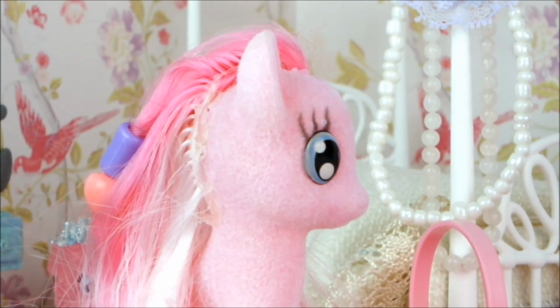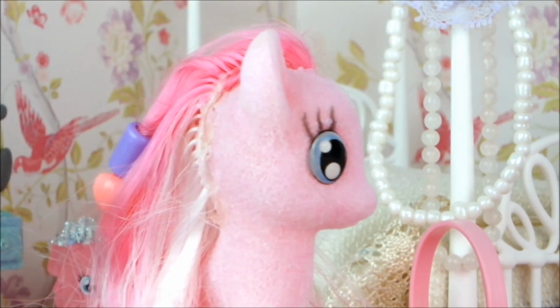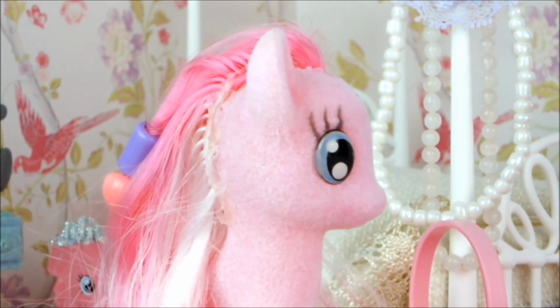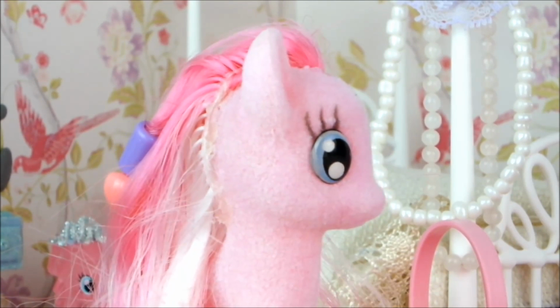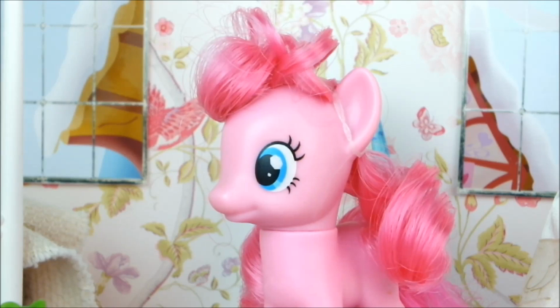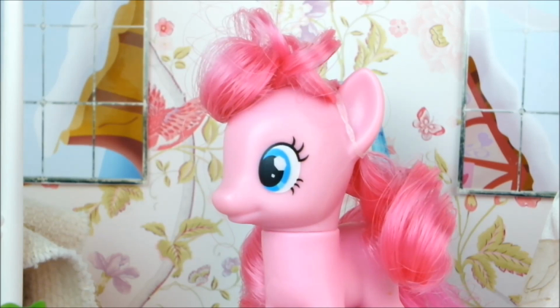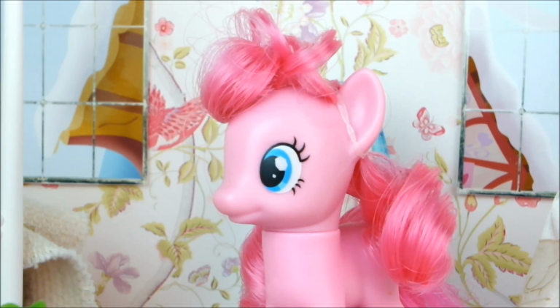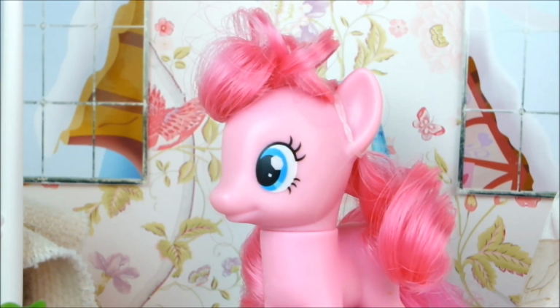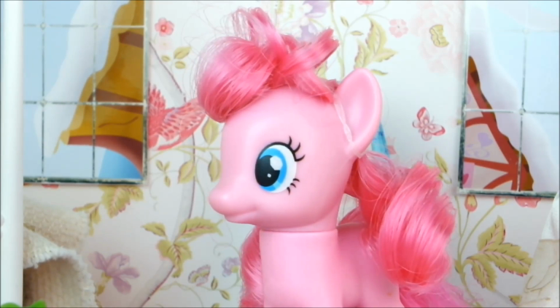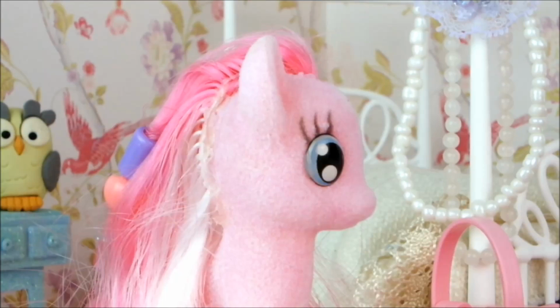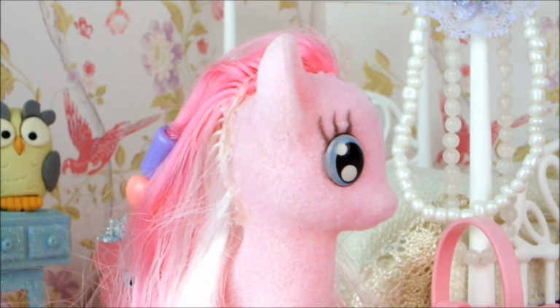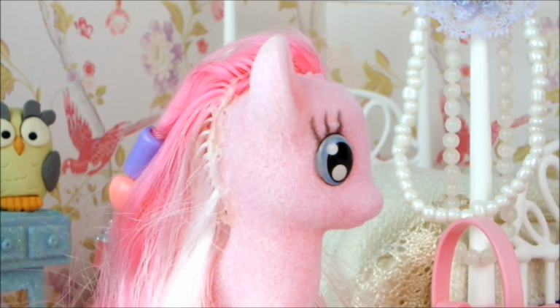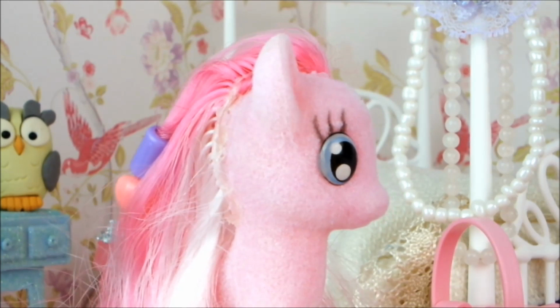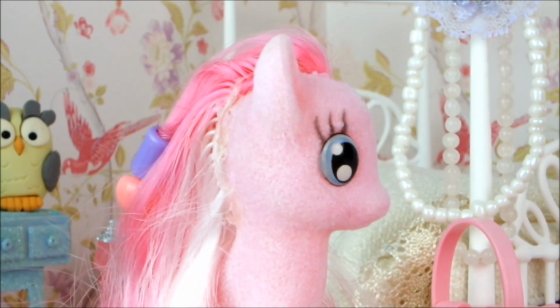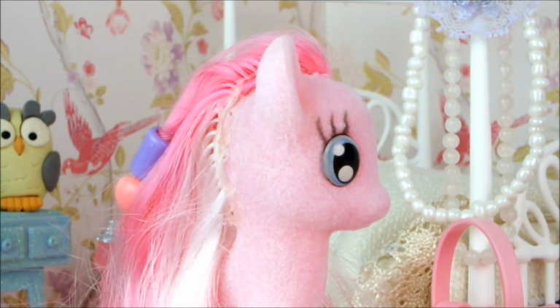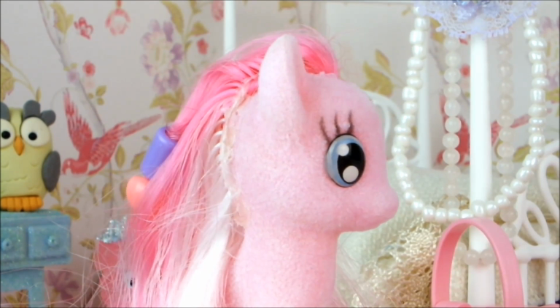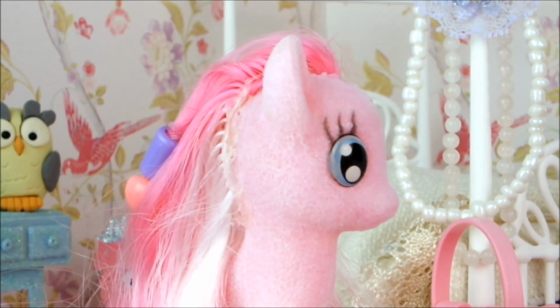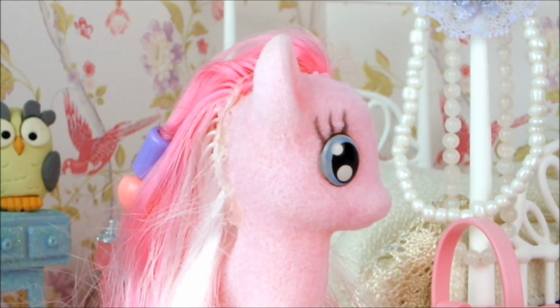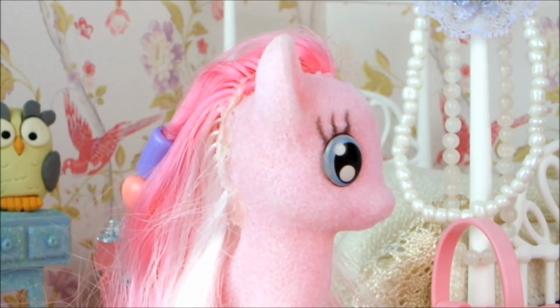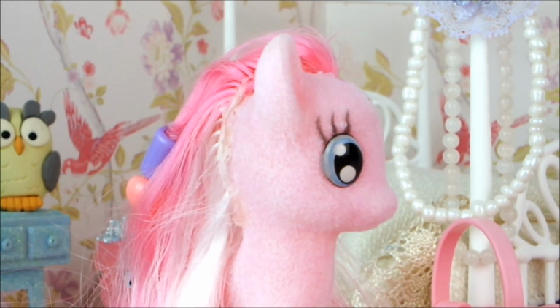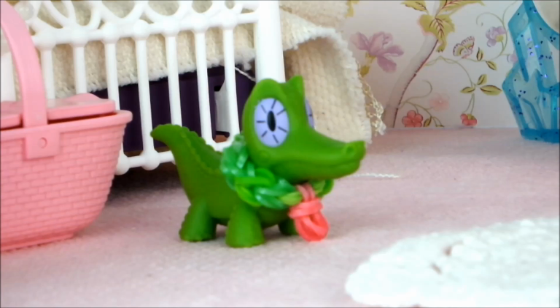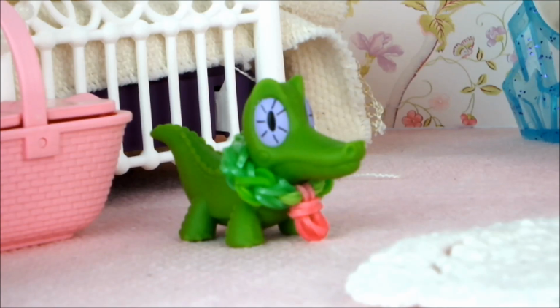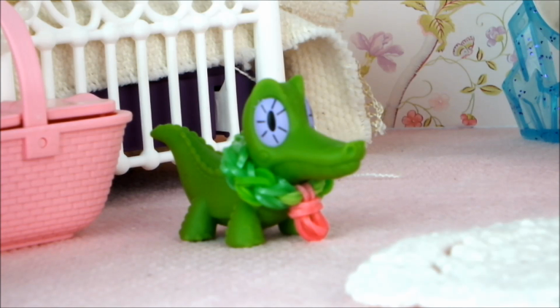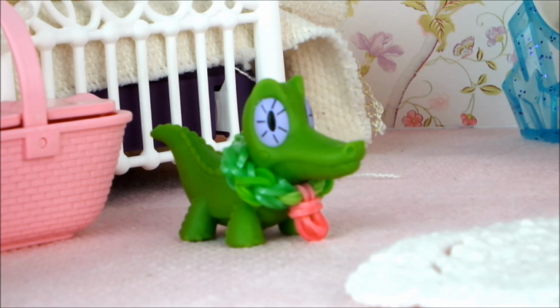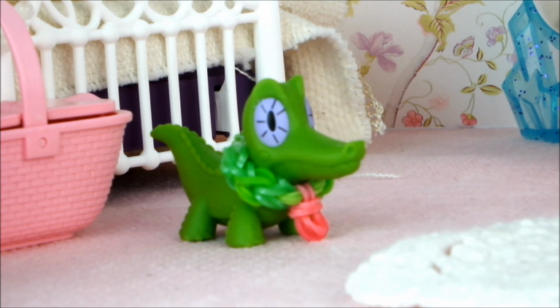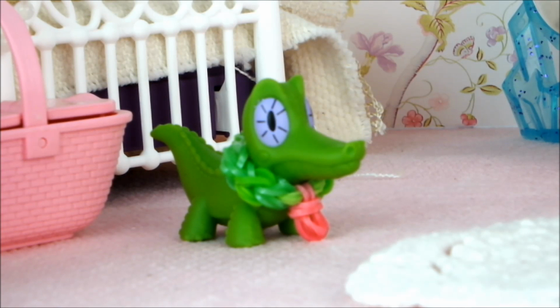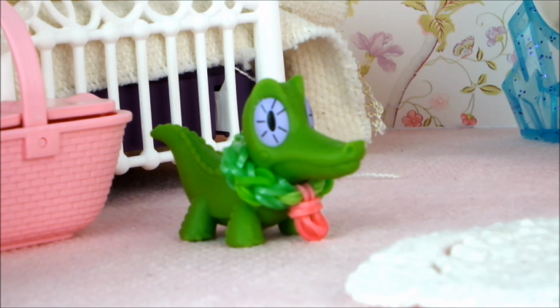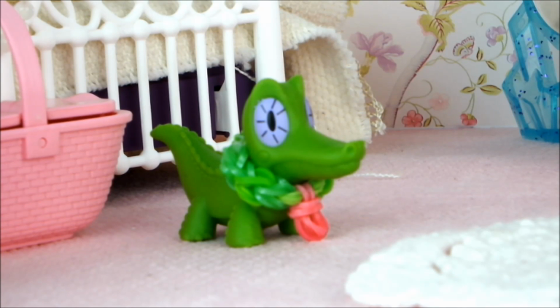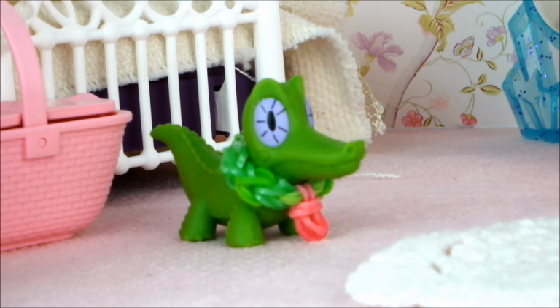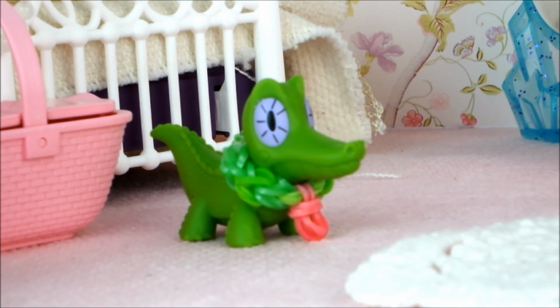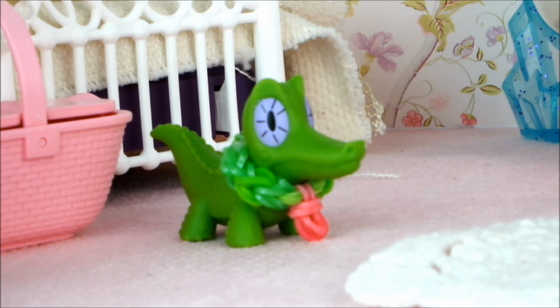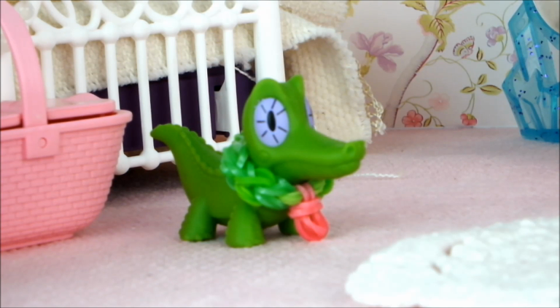Give me your pet! Whoa, who are you? I'm fake Pinkie Pie, and I'm here to steal your pet! I need him to fool everyone into thinking I'm you so I can take your place!